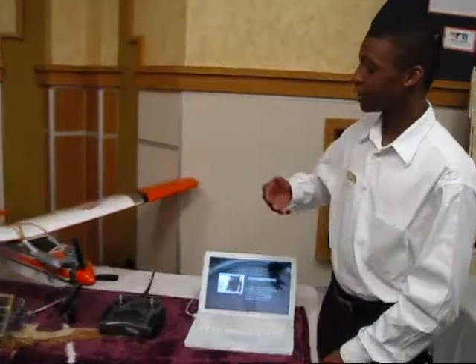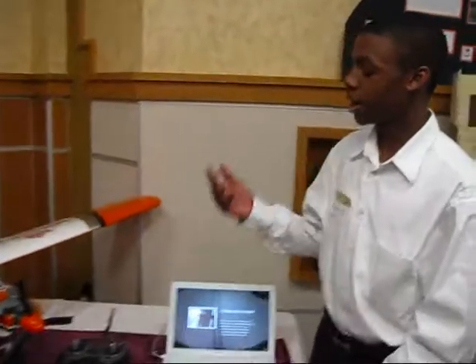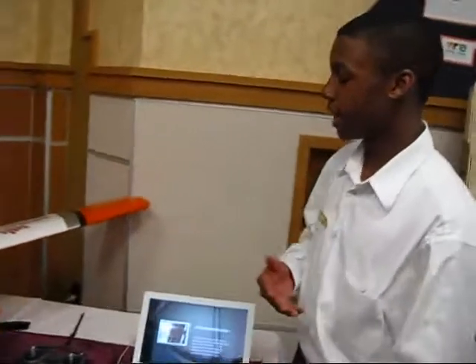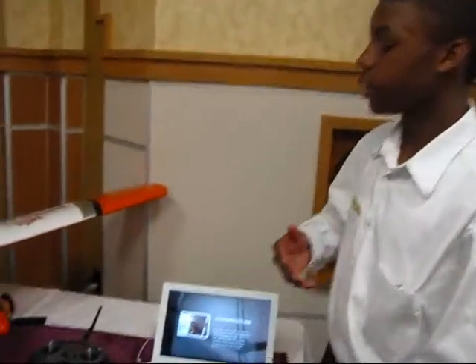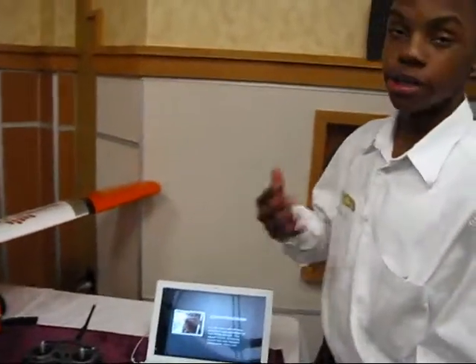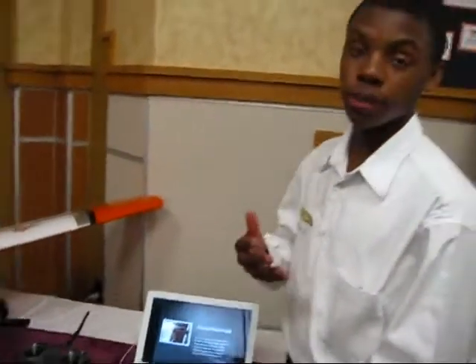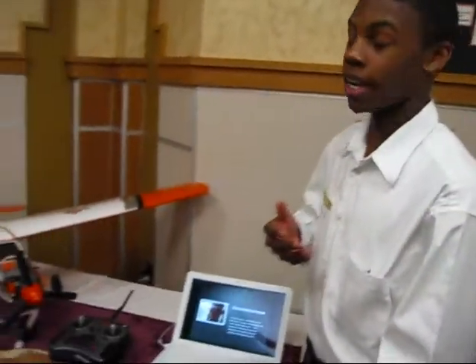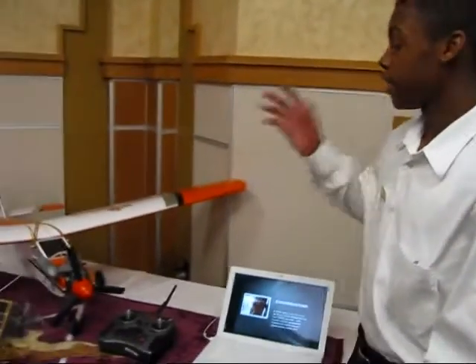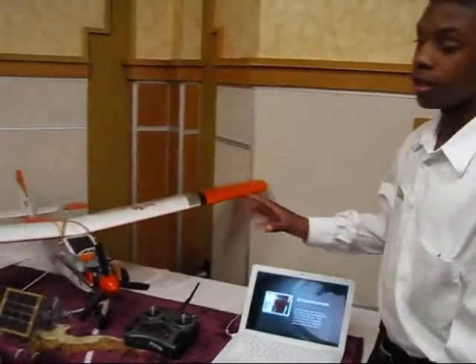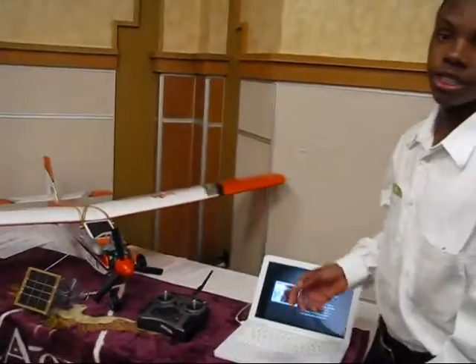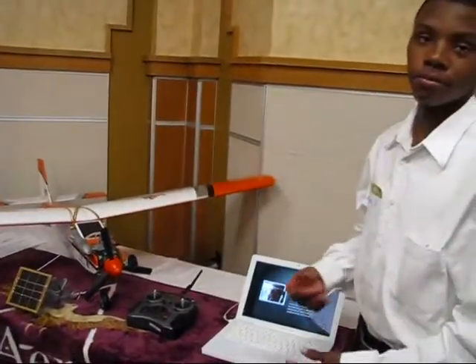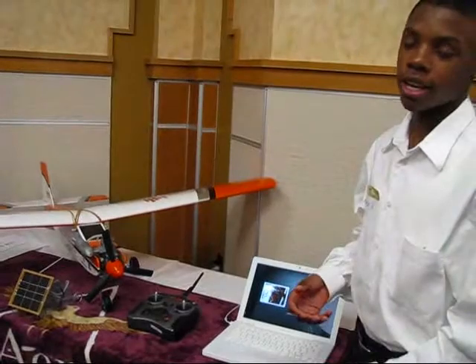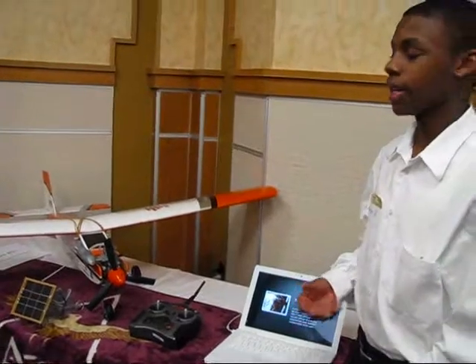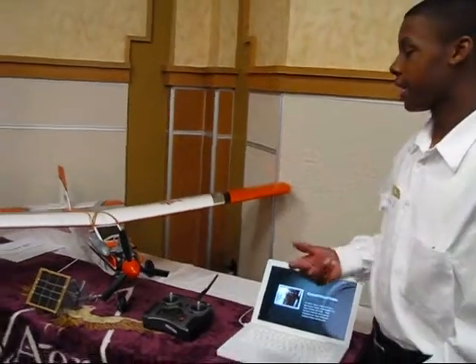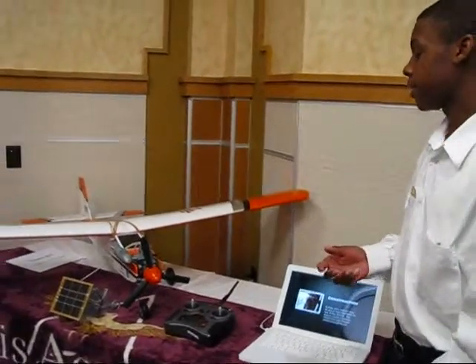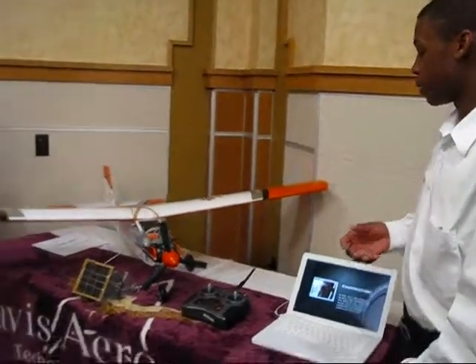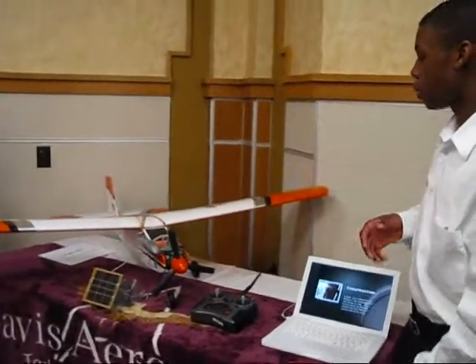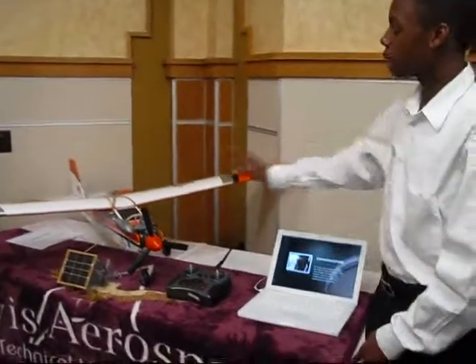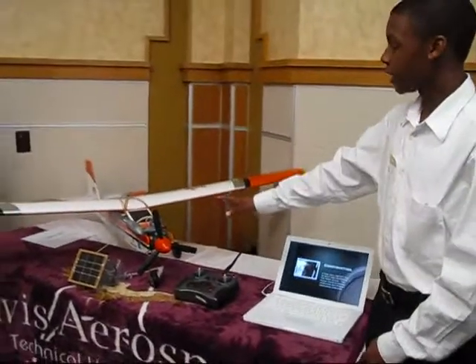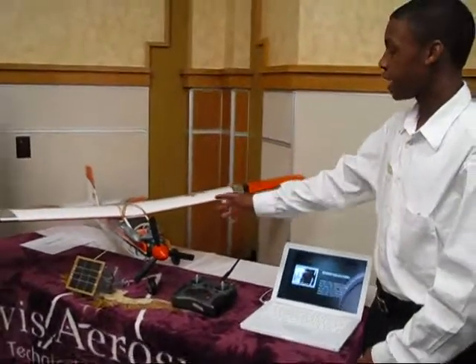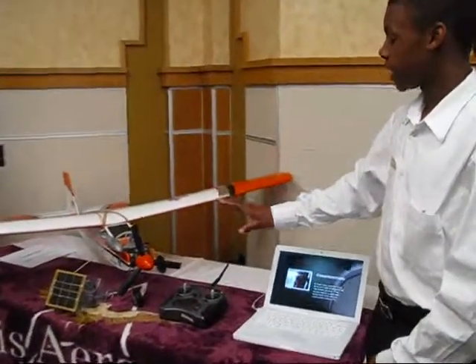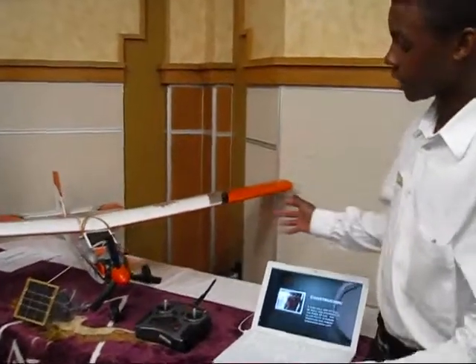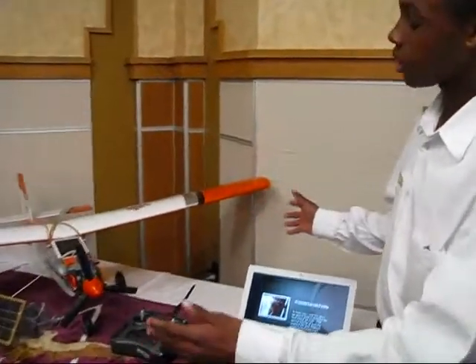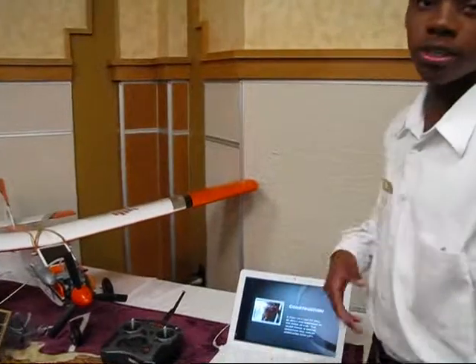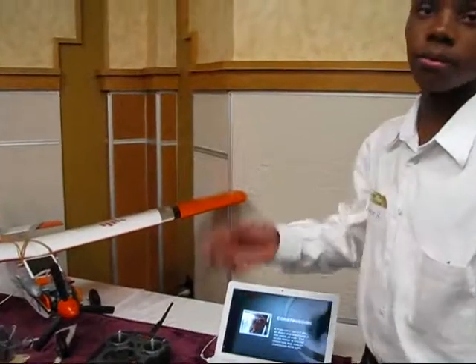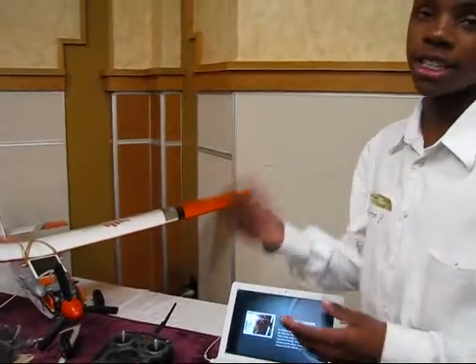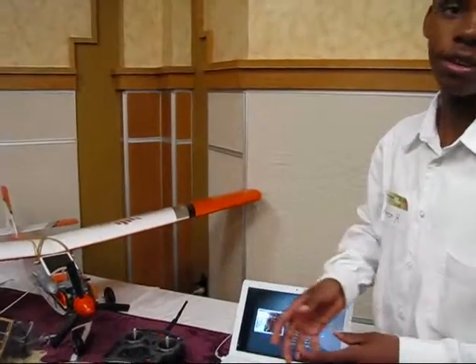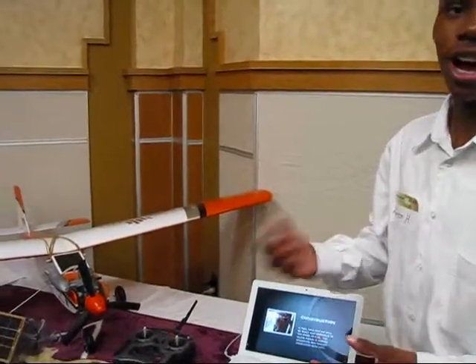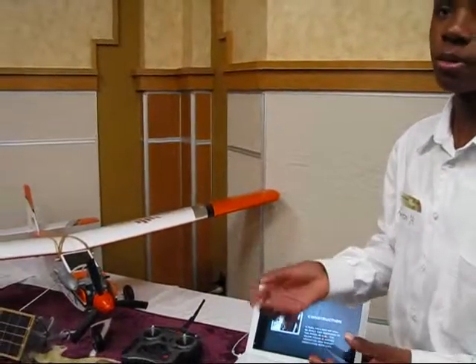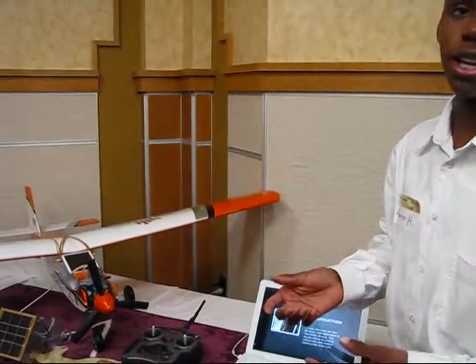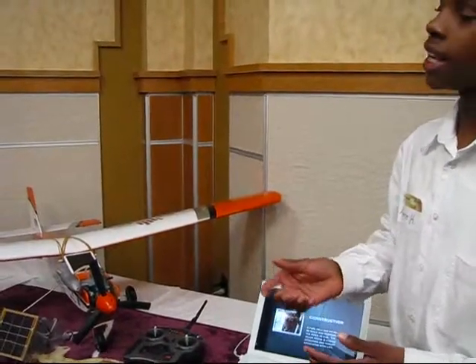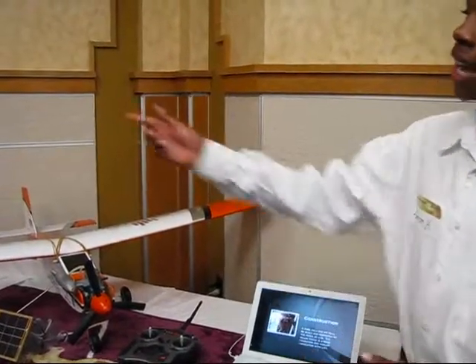Our project is, we were supposed to build a fuel efficient airplane, so we built the model area small, so we can get it down and figure out how to build them.